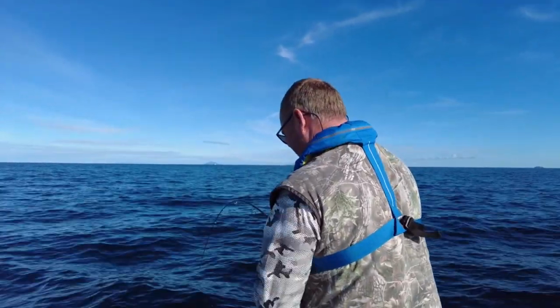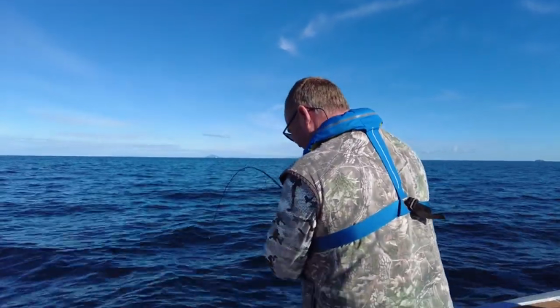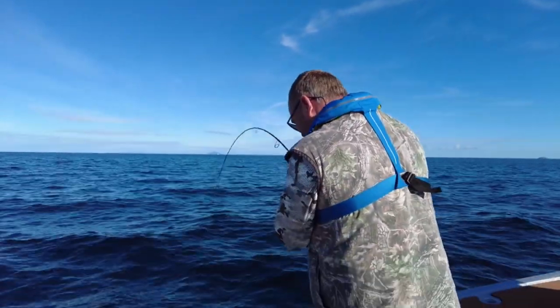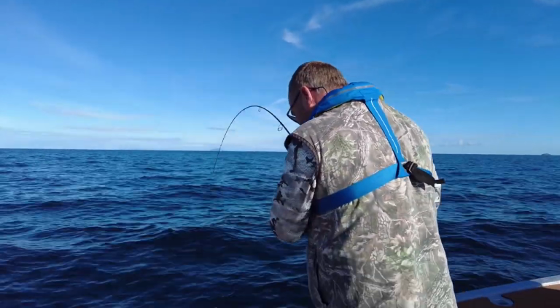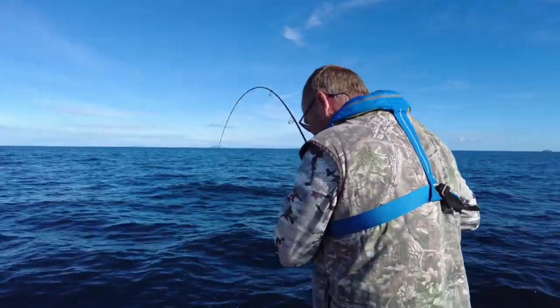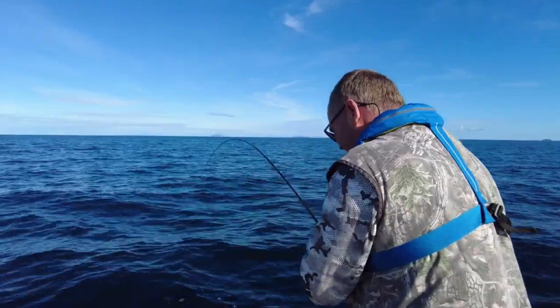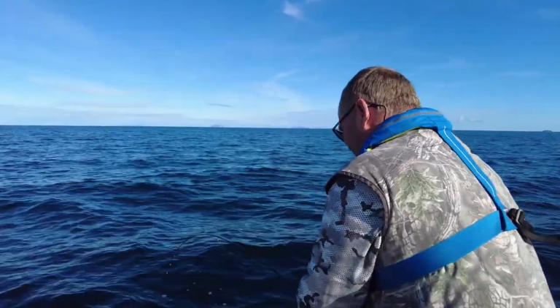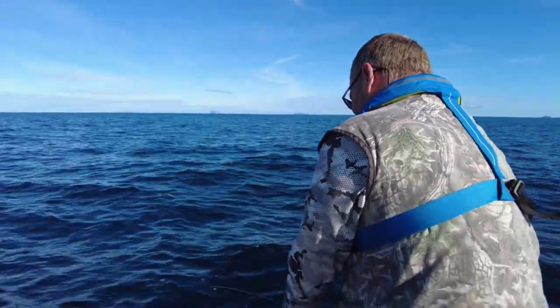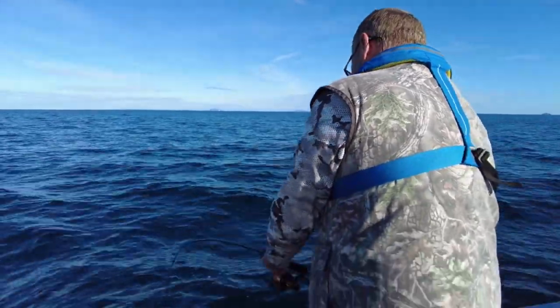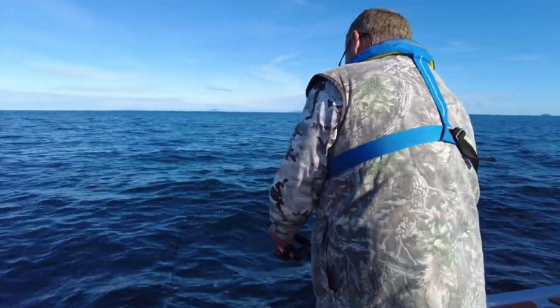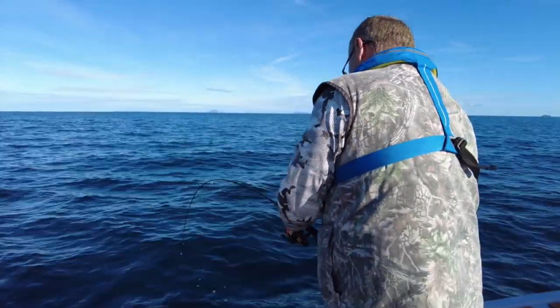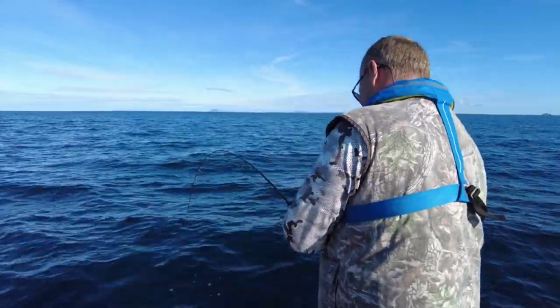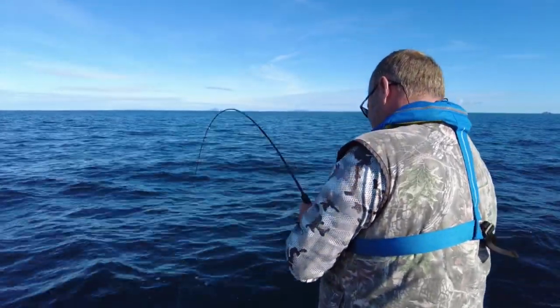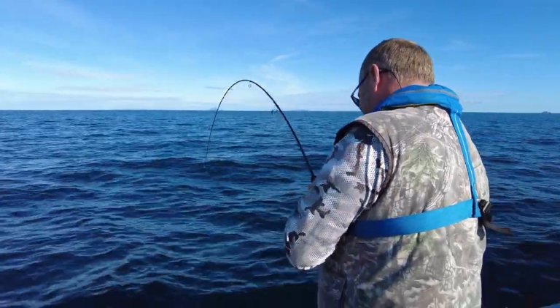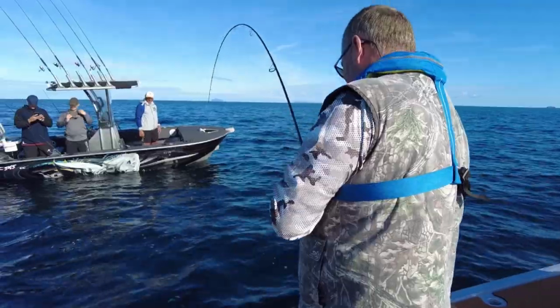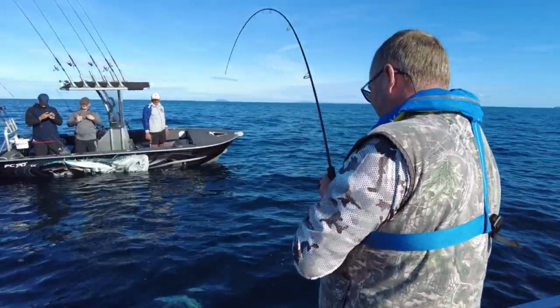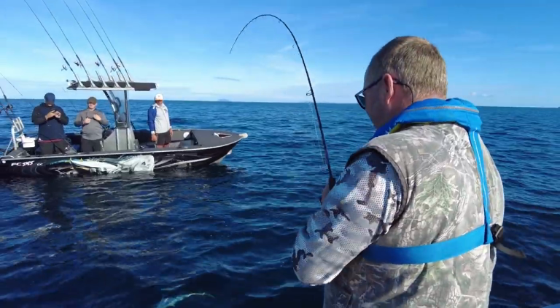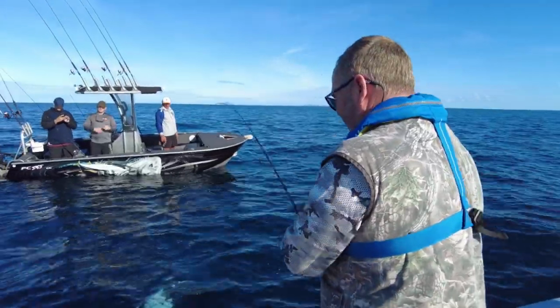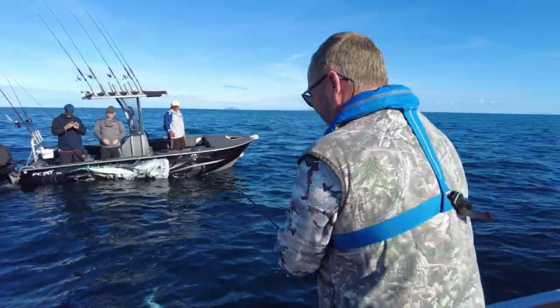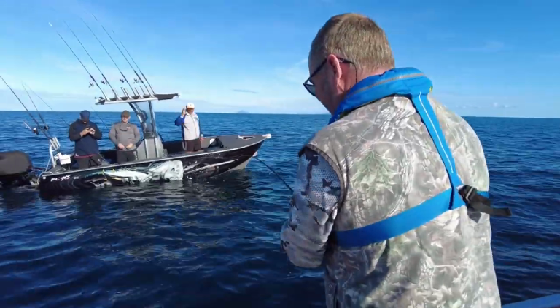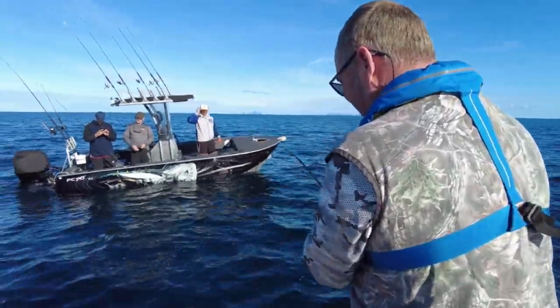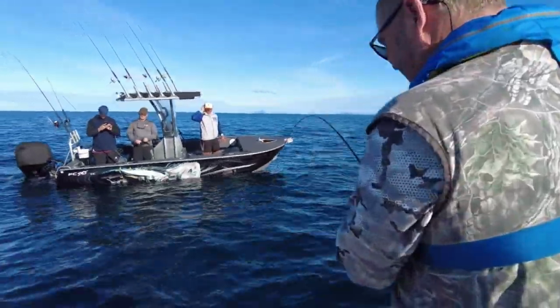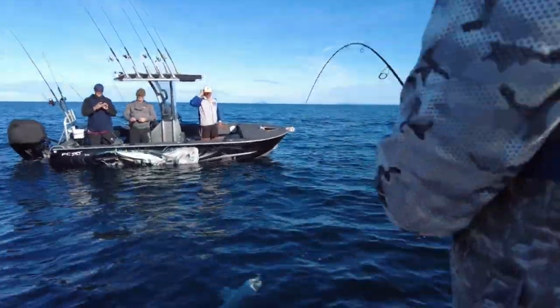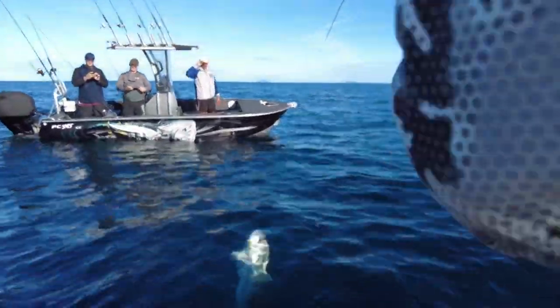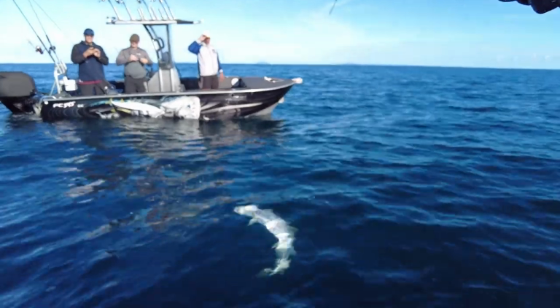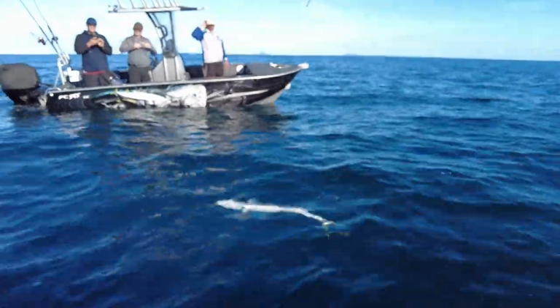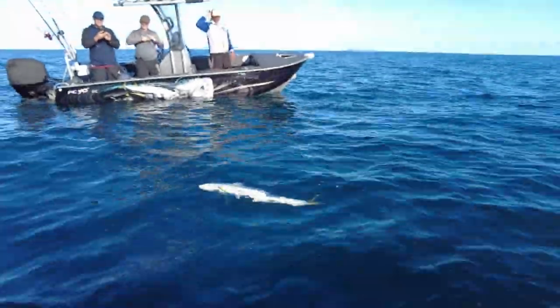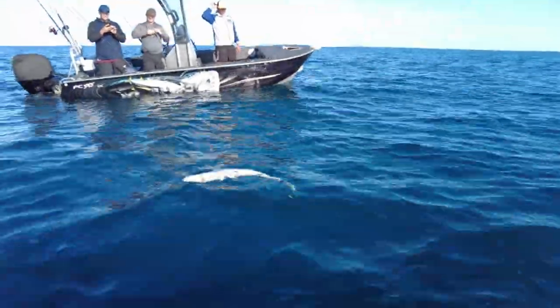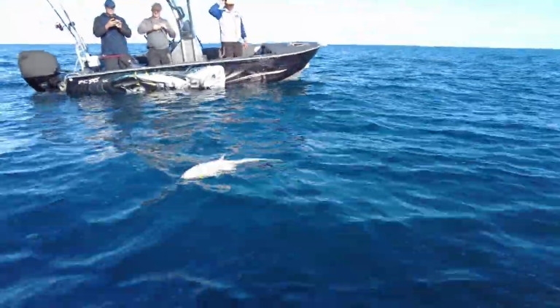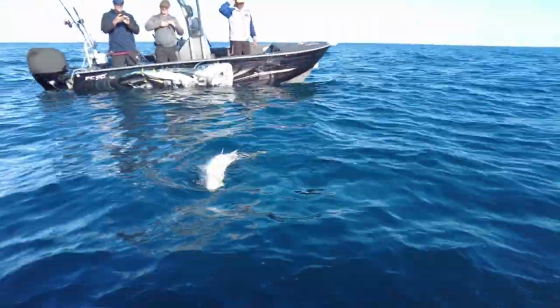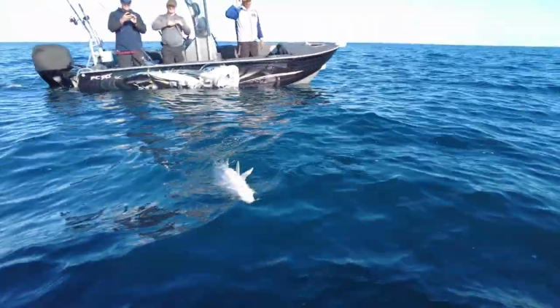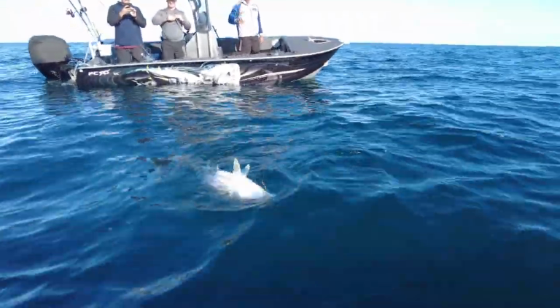I can see him! Bad on the light gear, eh? Yeah man. Nice fish! Nice fish.